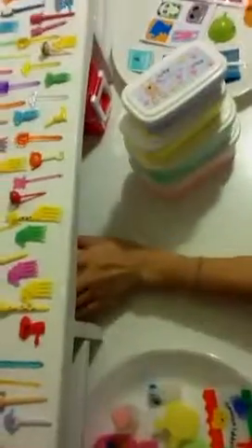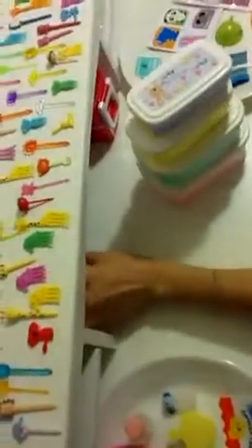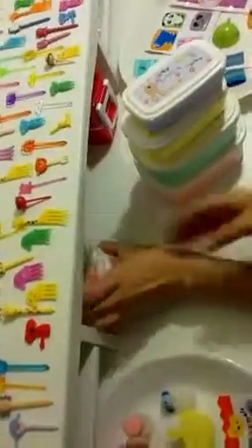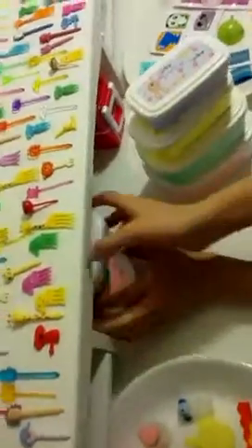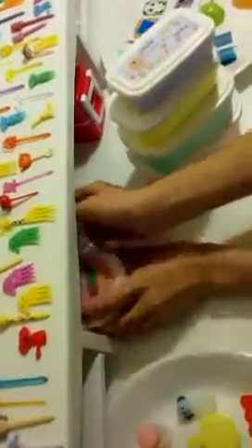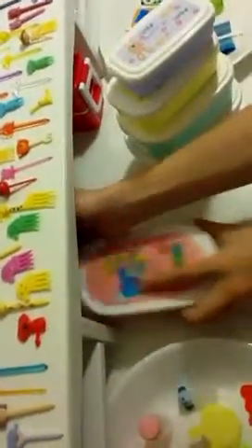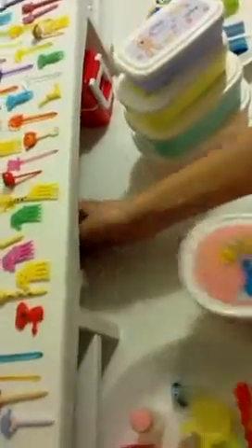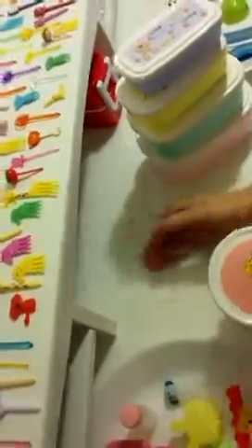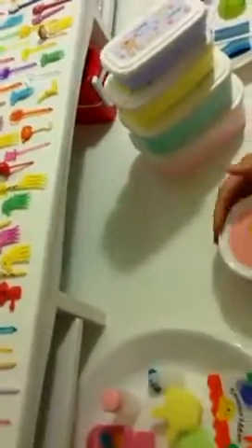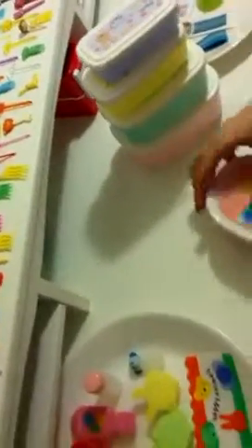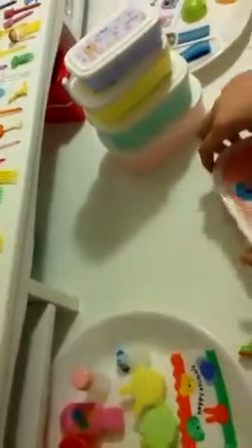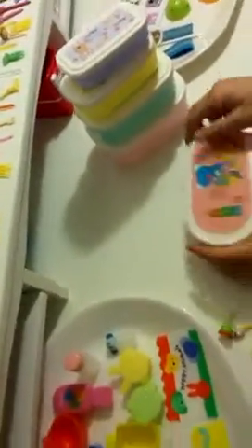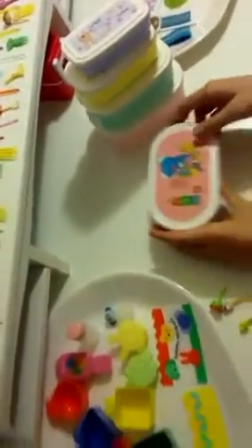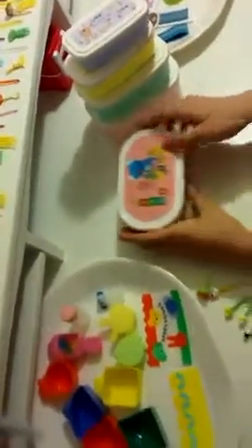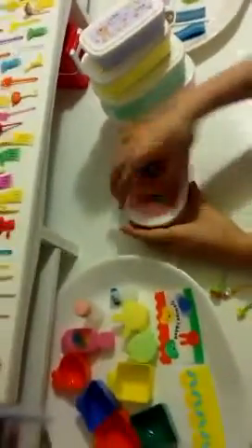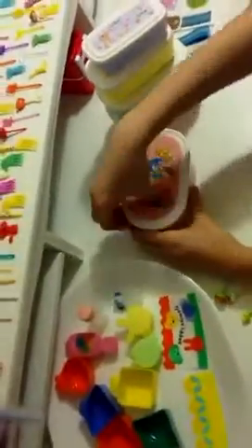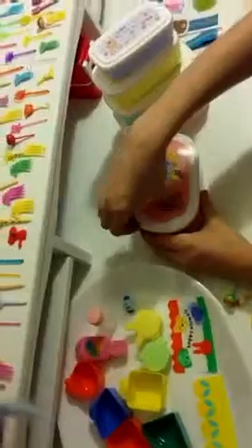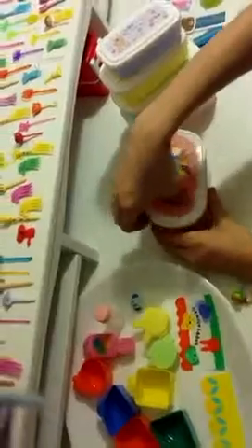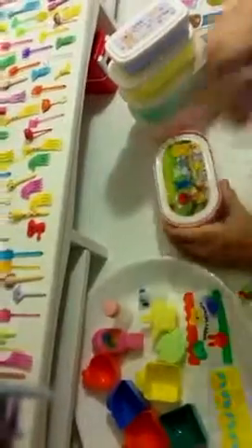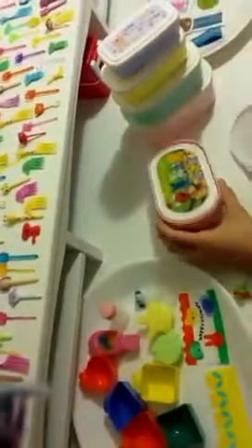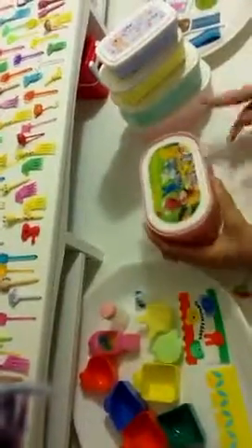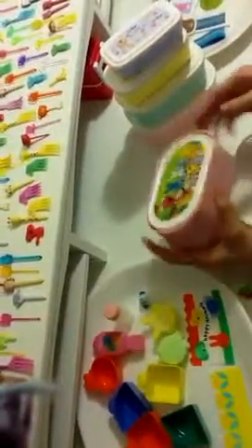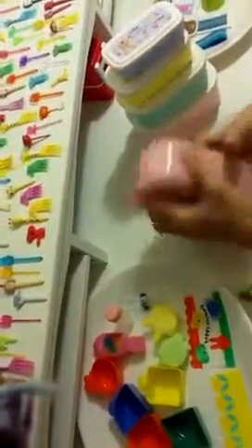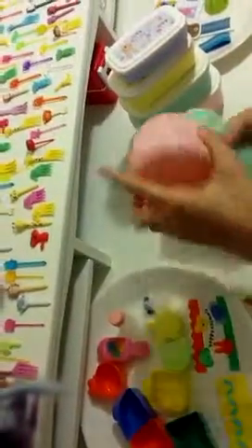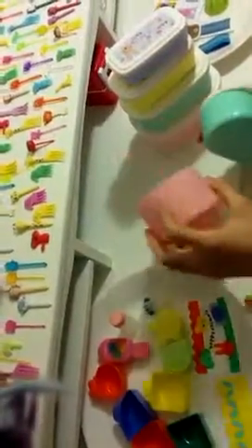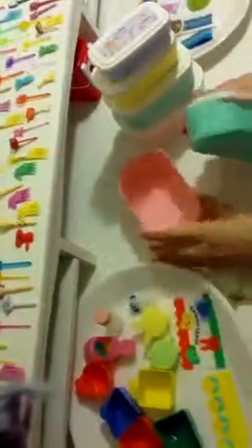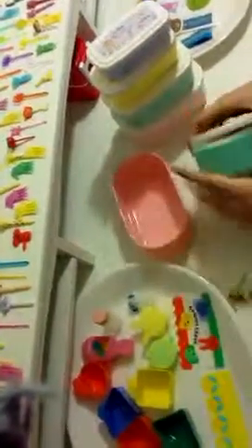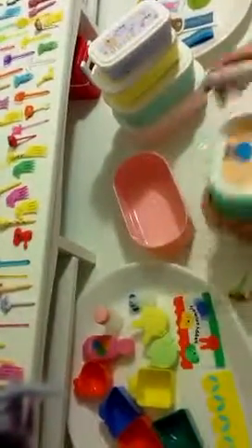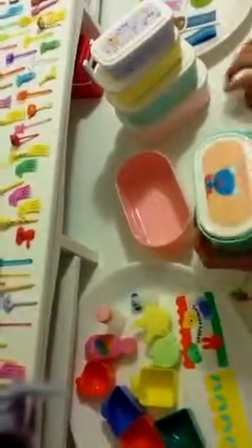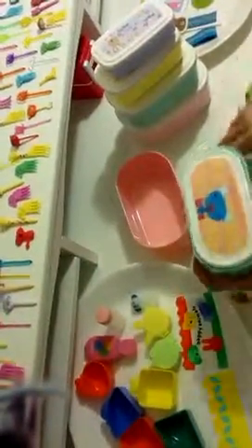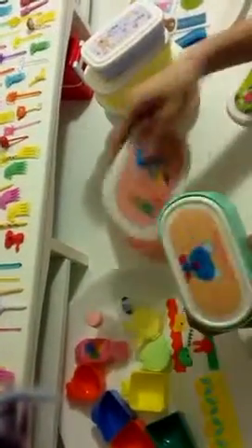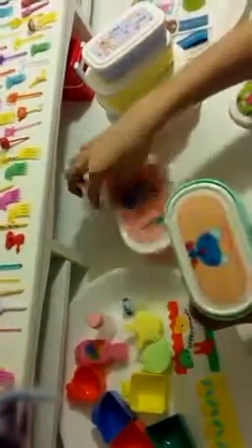And then my second favorite one is this one. Cause look, it's like the same exact thing as that. There's lunchboxes and lunchboxes inside of them.